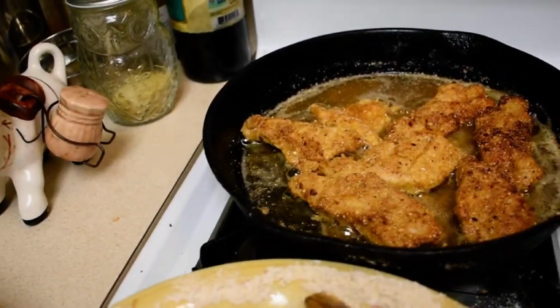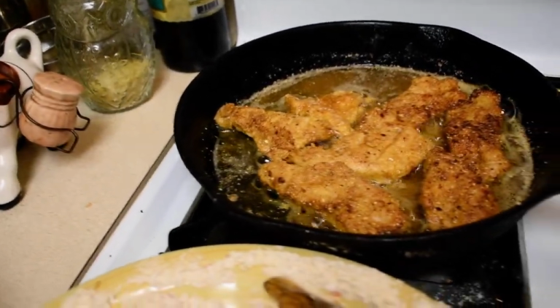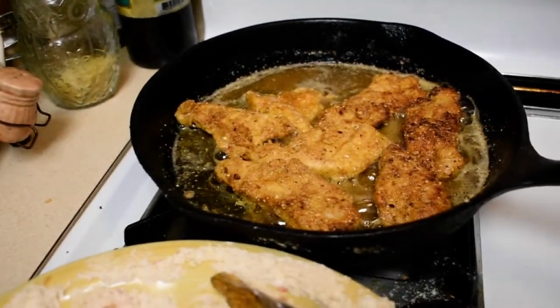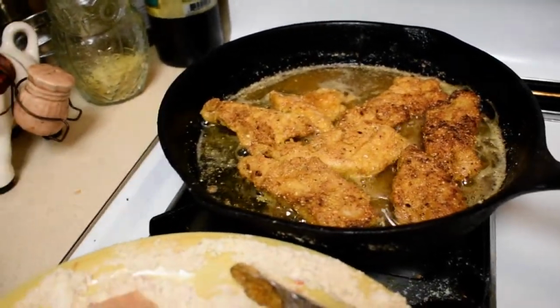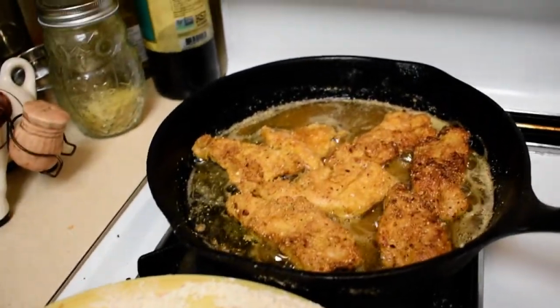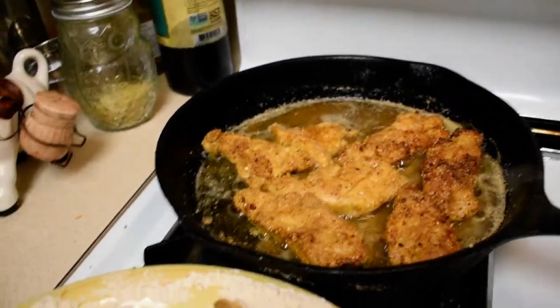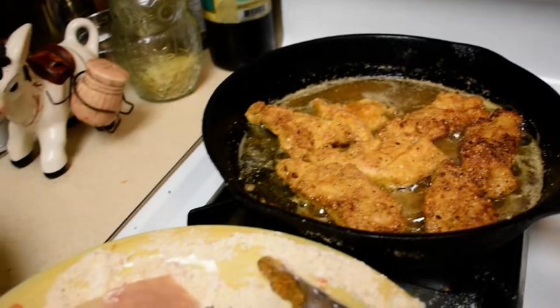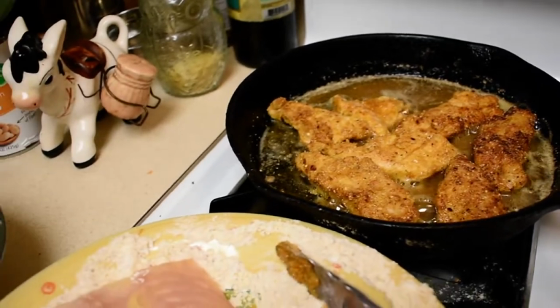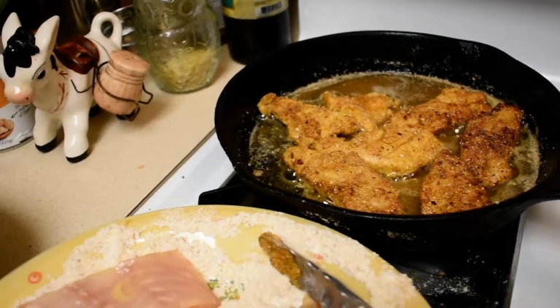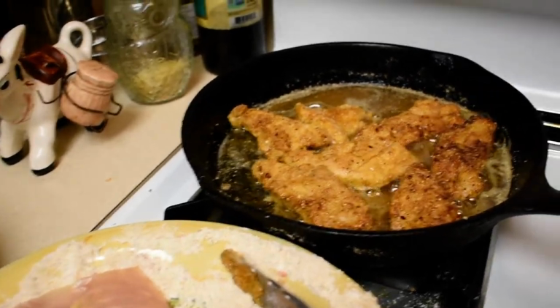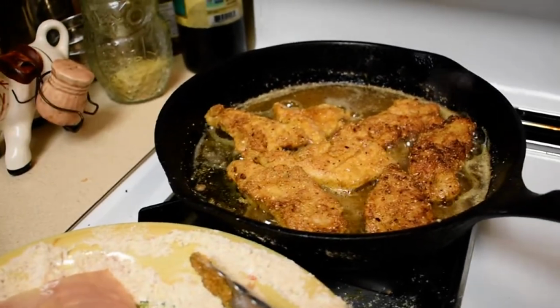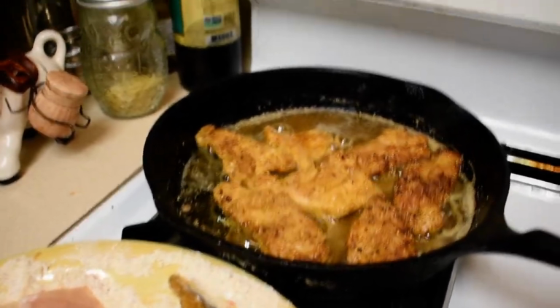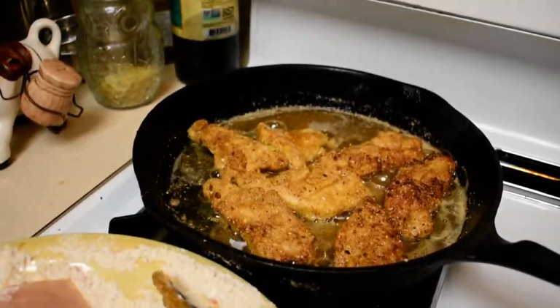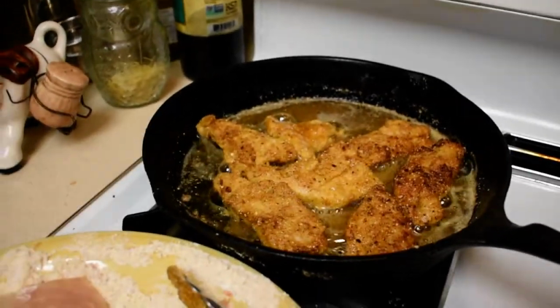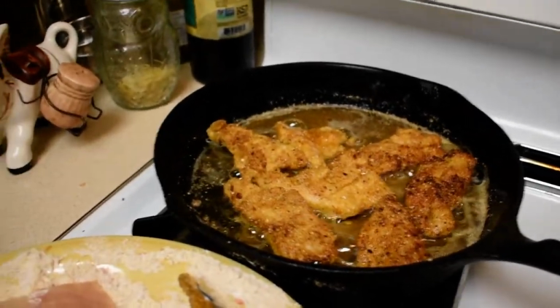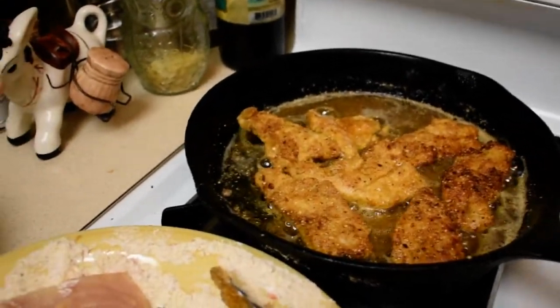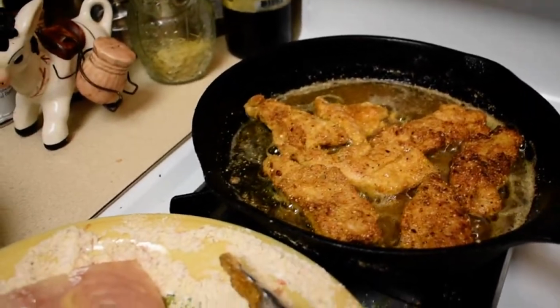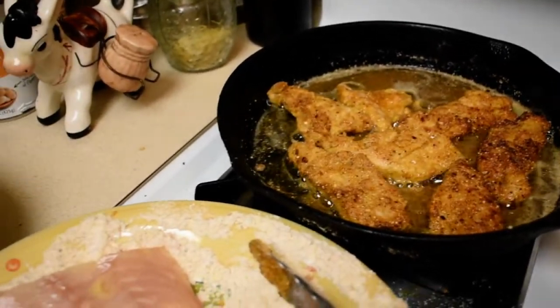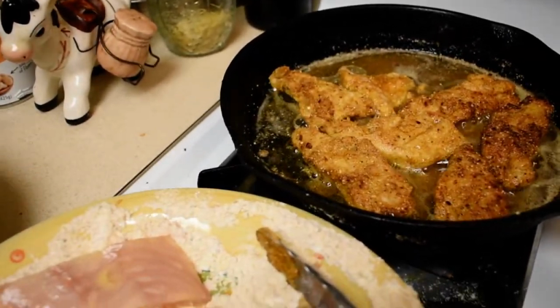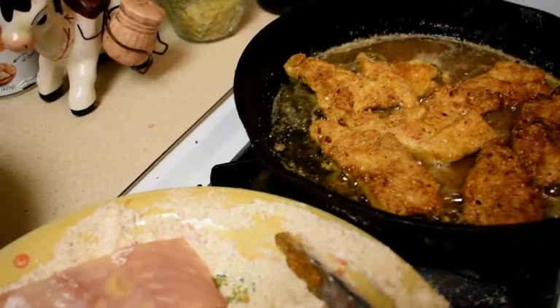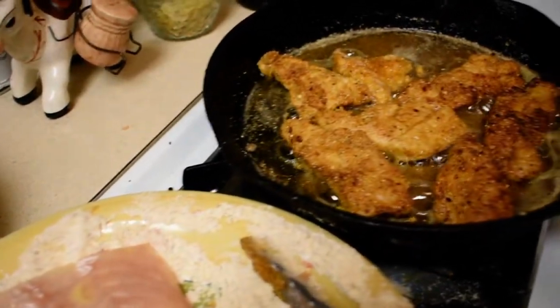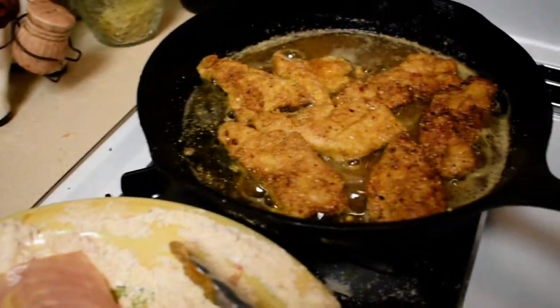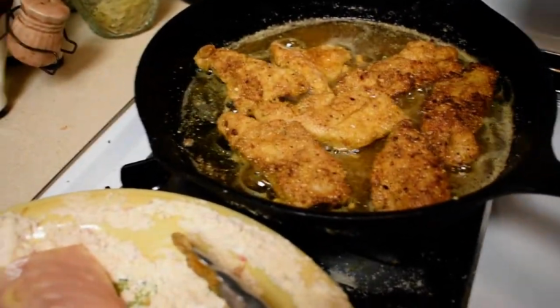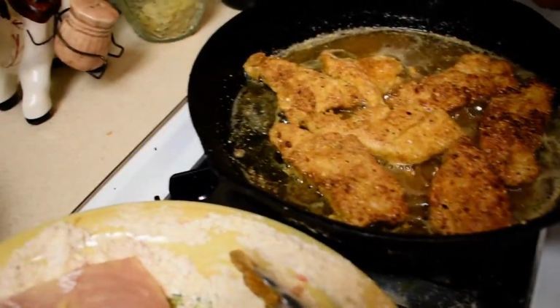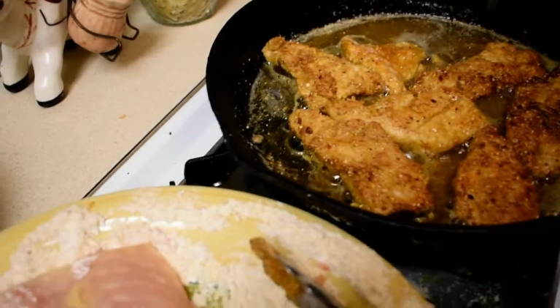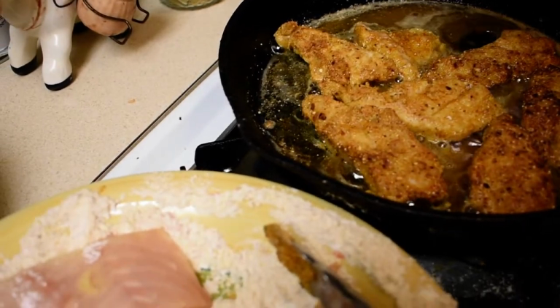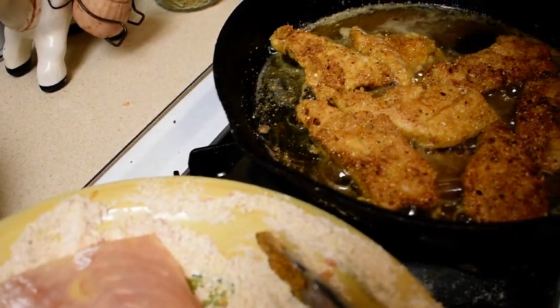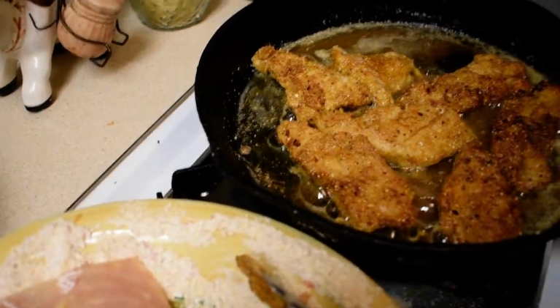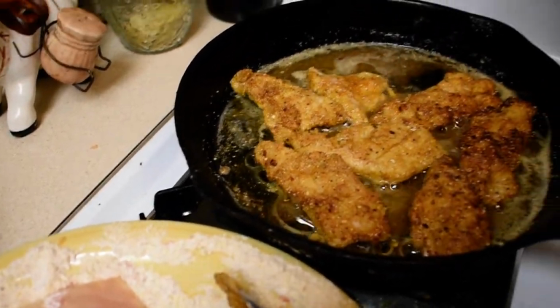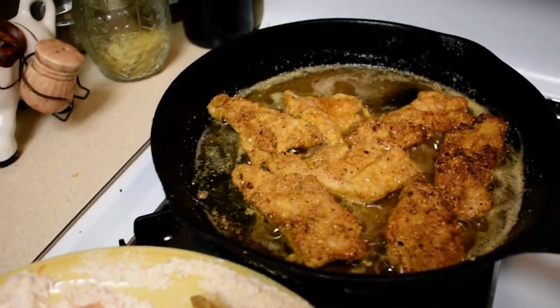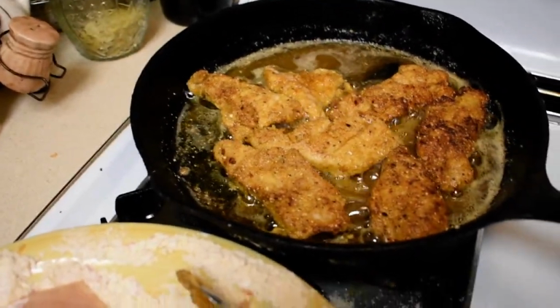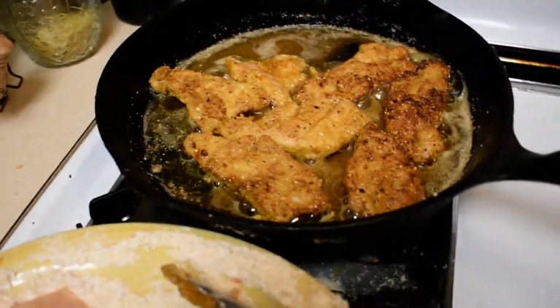I know I need one of those camera stands and I still haven't gotten one, because I keep saying I'm not going to do these videos anymore.